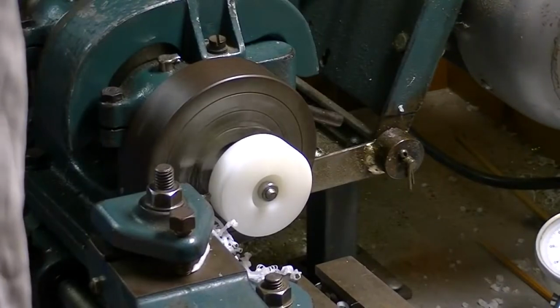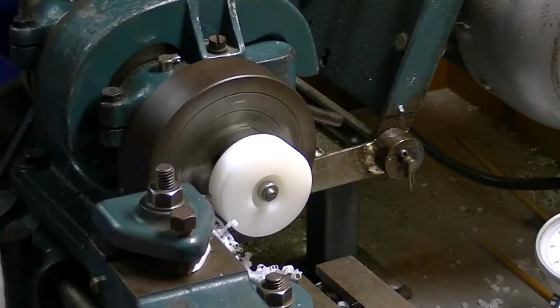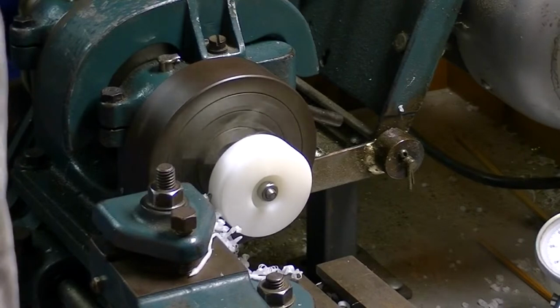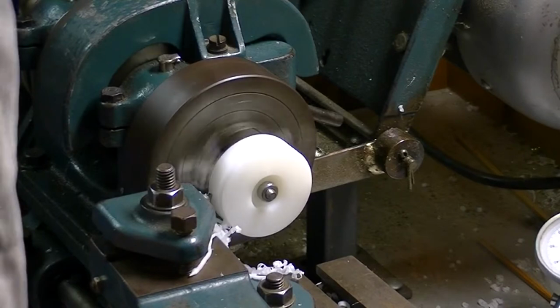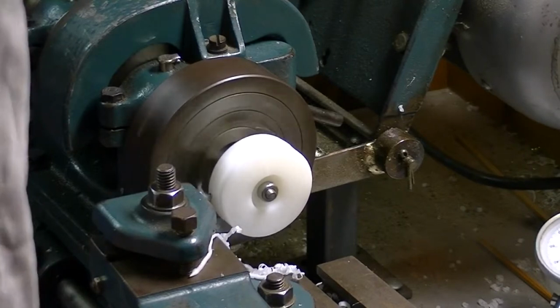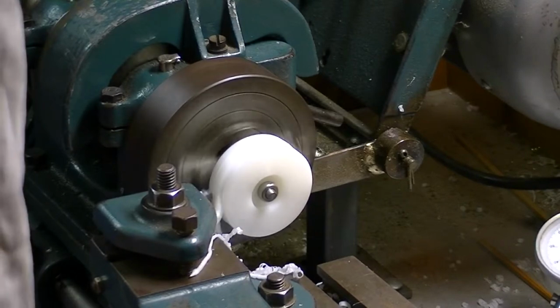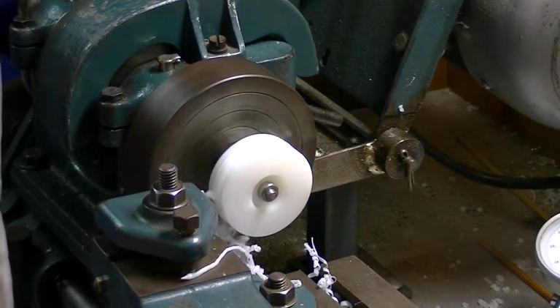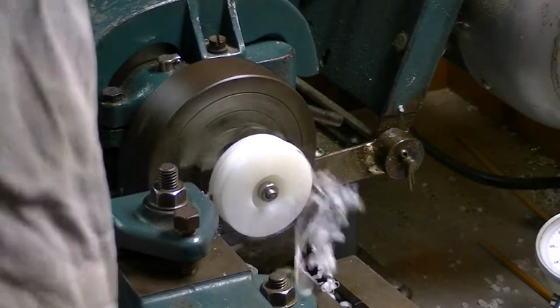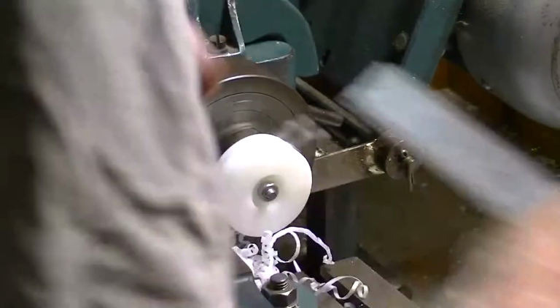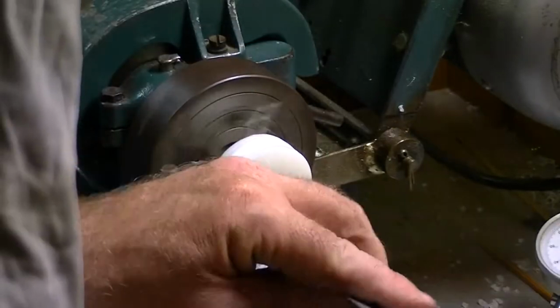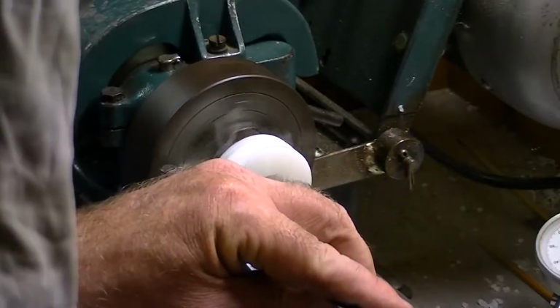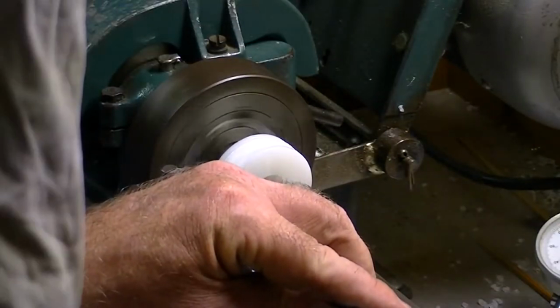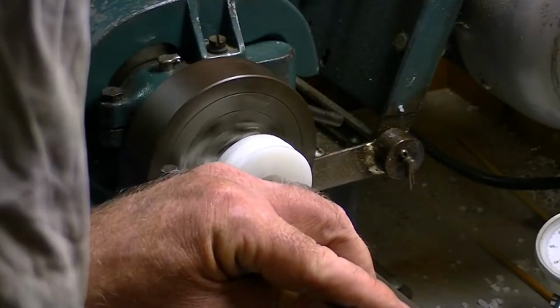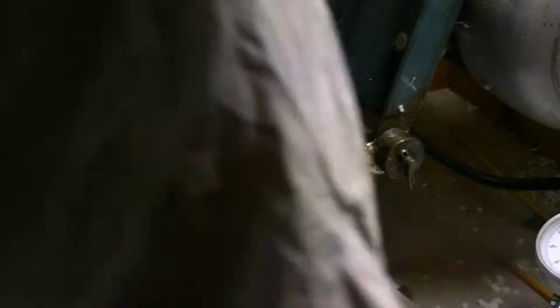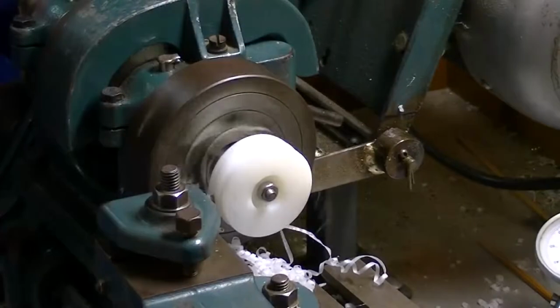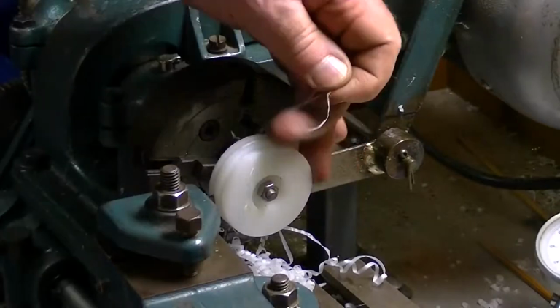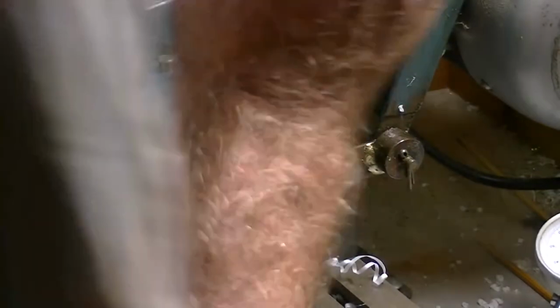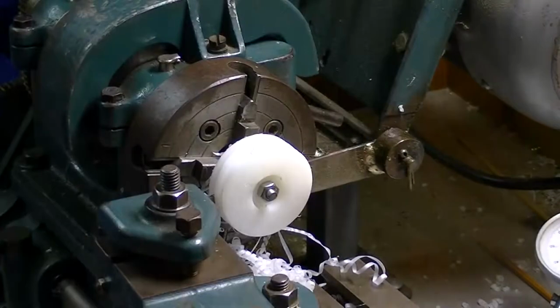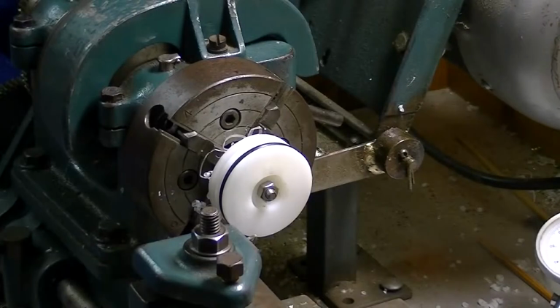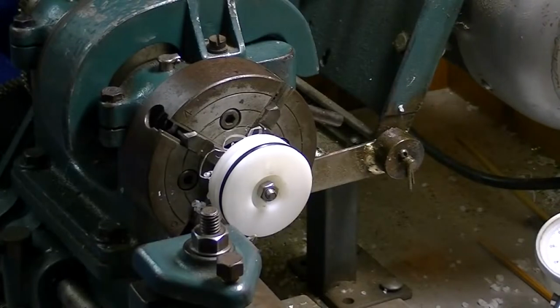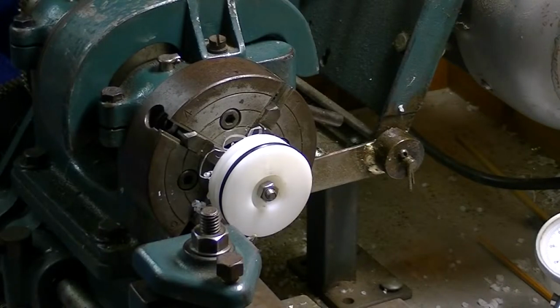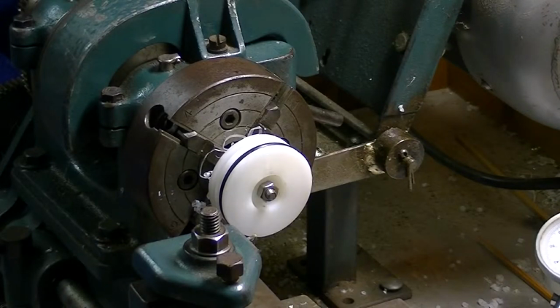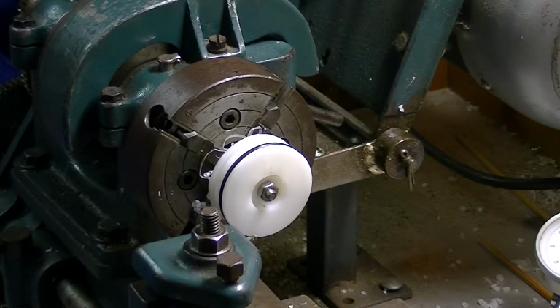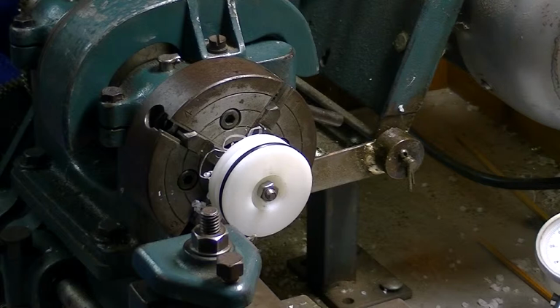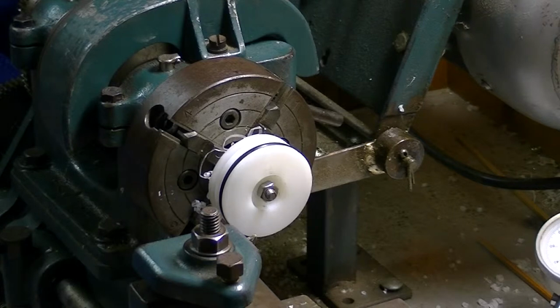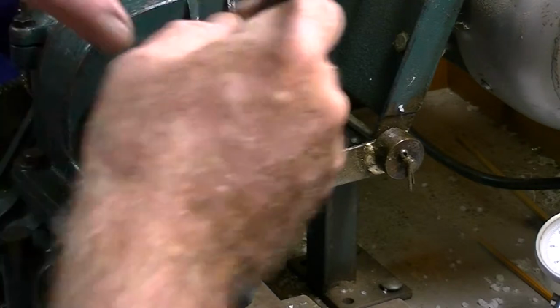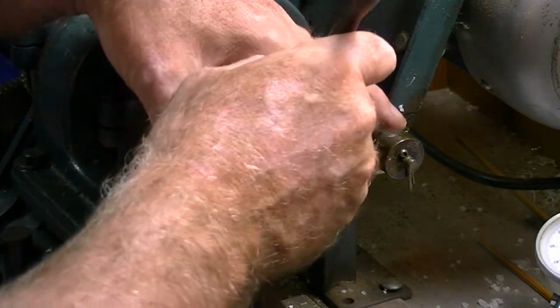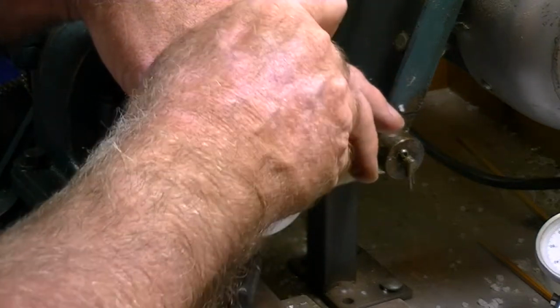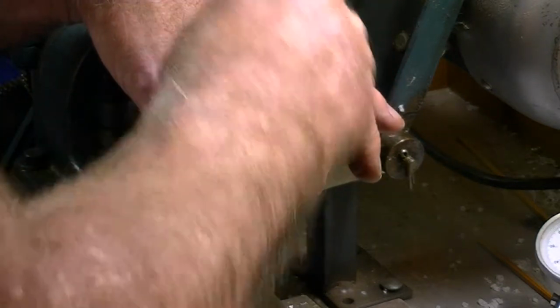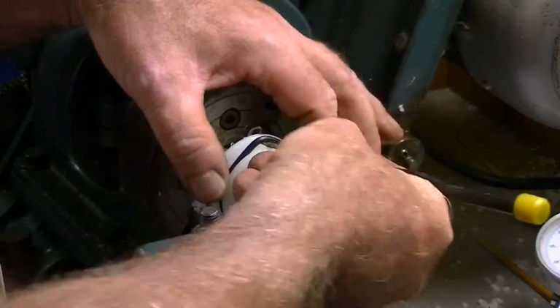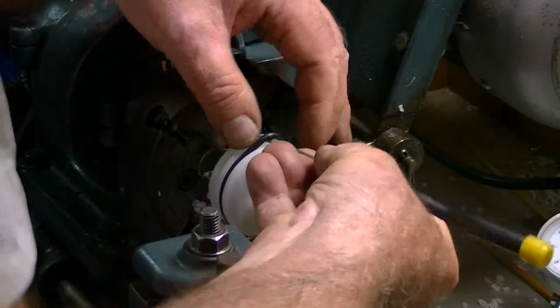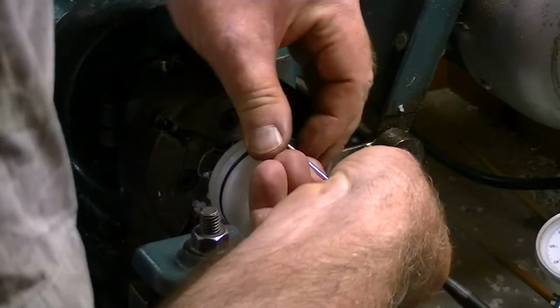Now doing the other o-ring groove. Measuring it up — pretty happy with that. The final step is to try out the o-rings and they fit nicely.